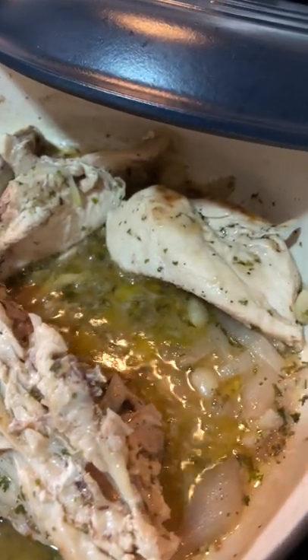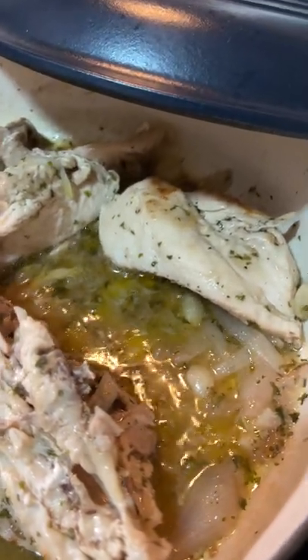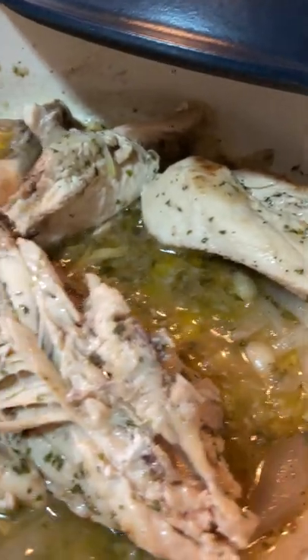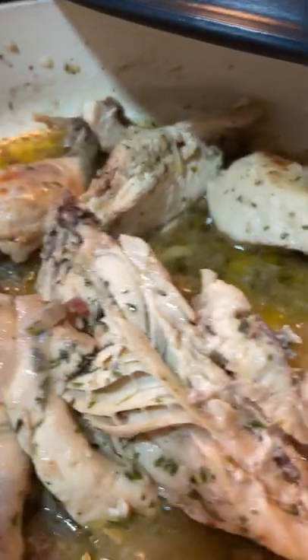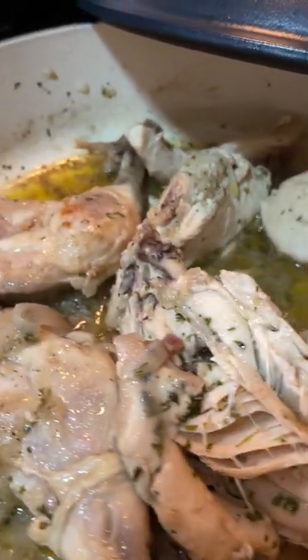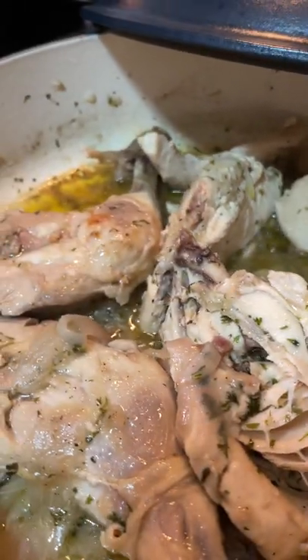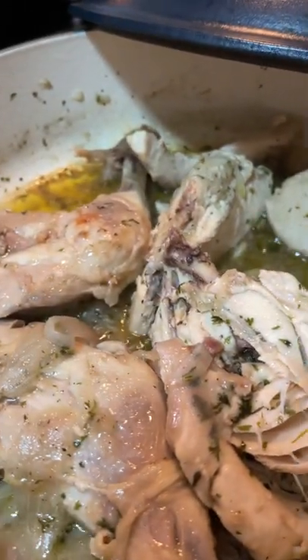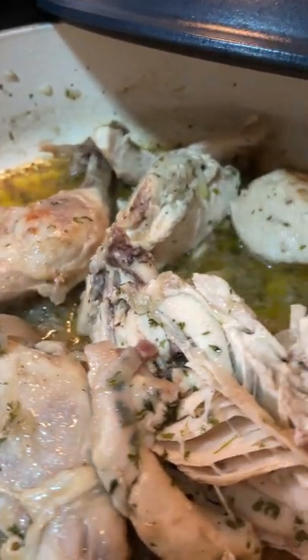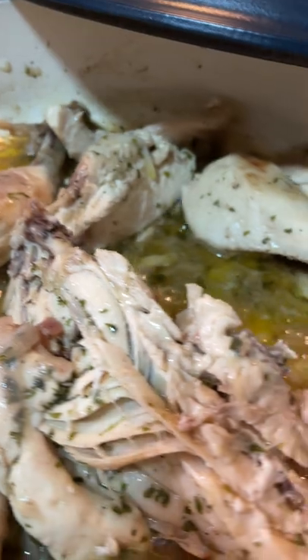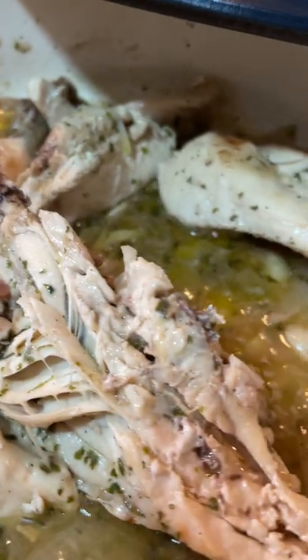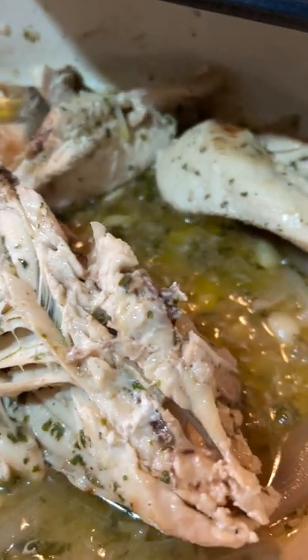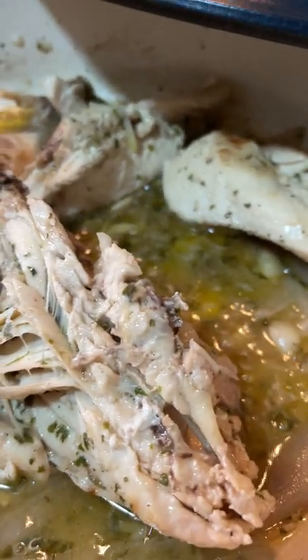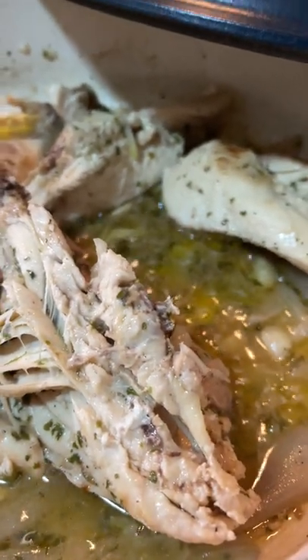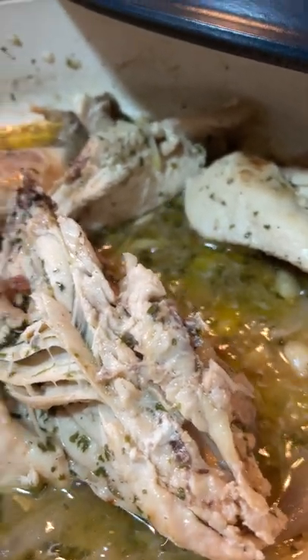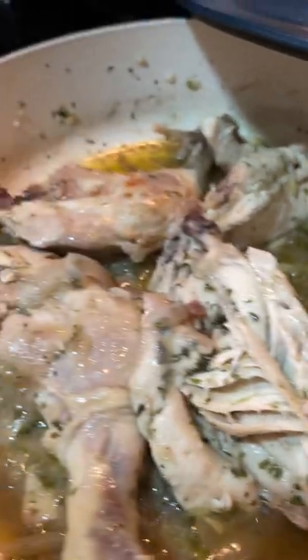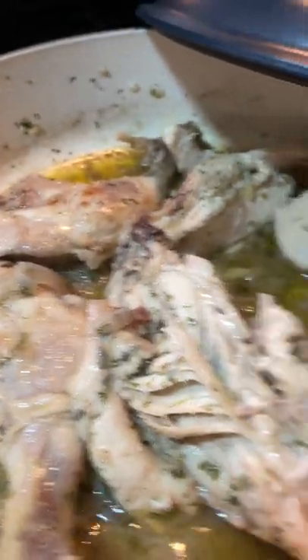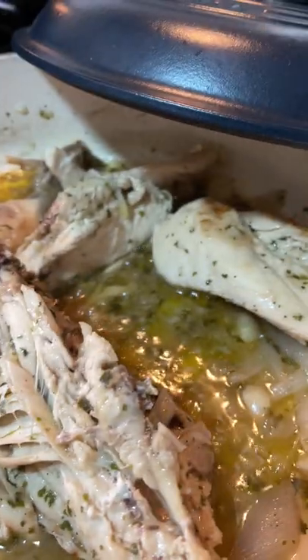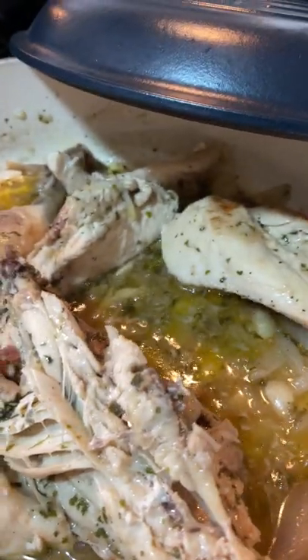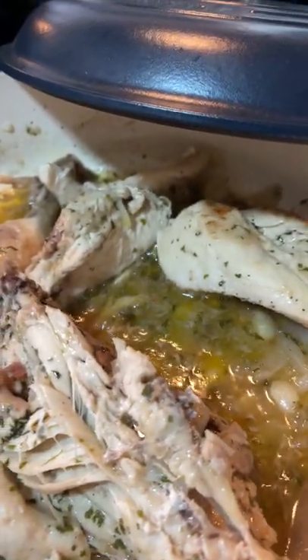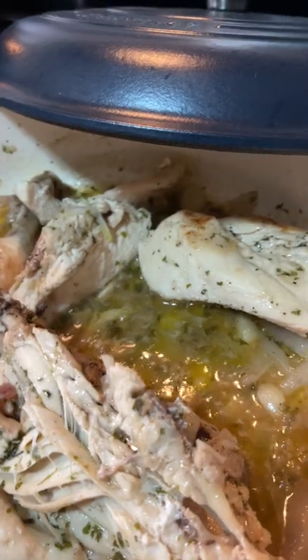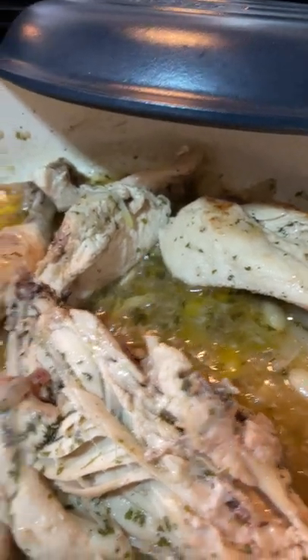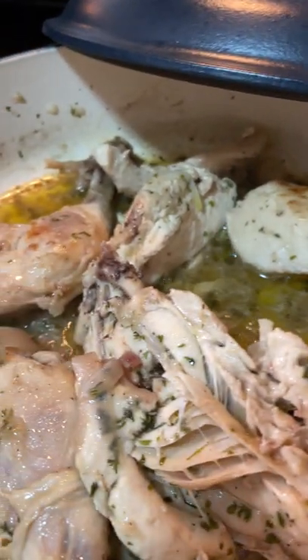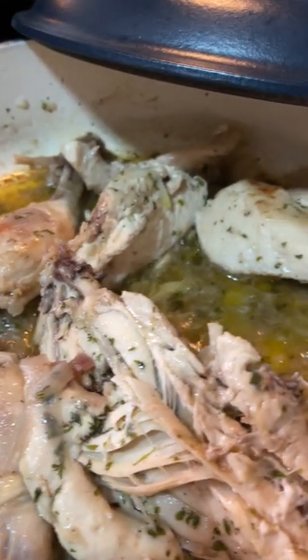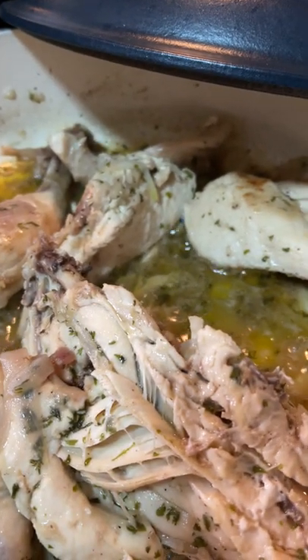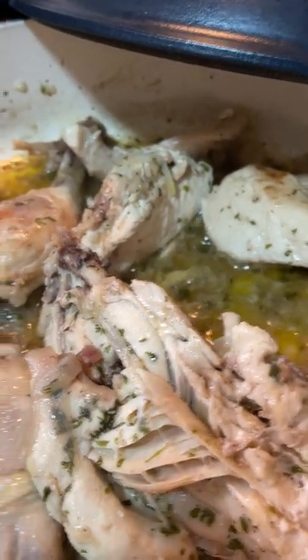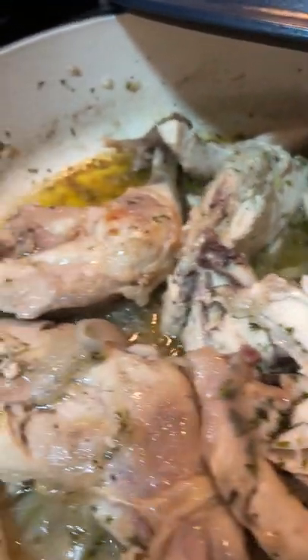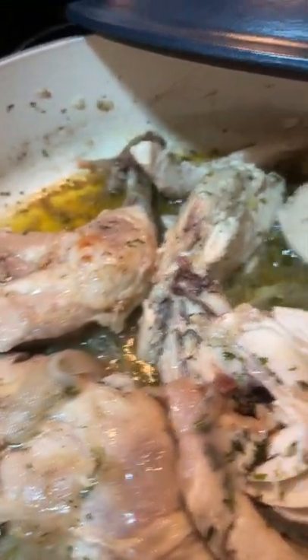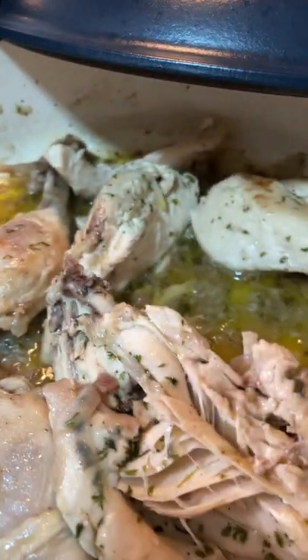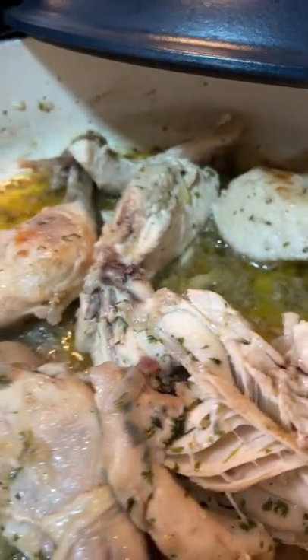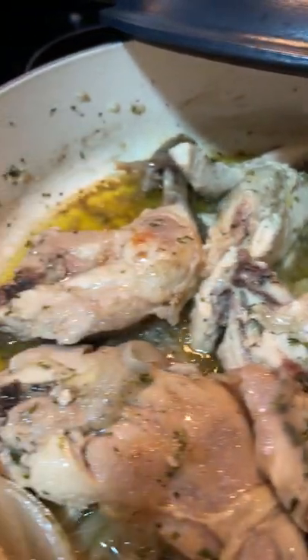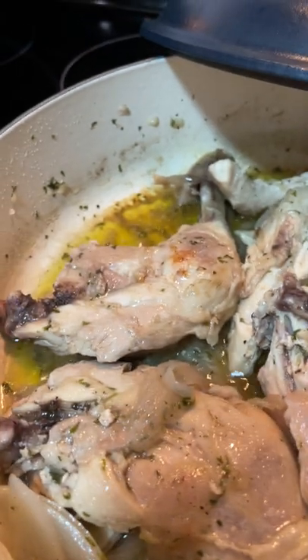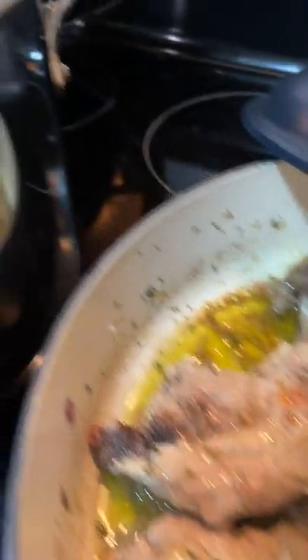Hello, this is our dinner for tonight. This is a chicken, whole chicken which I spliced into pieces with shallots, garlic and all the herbs I usually use.